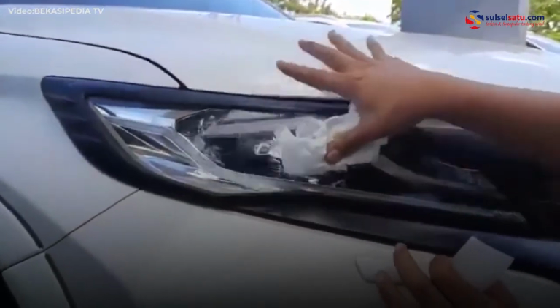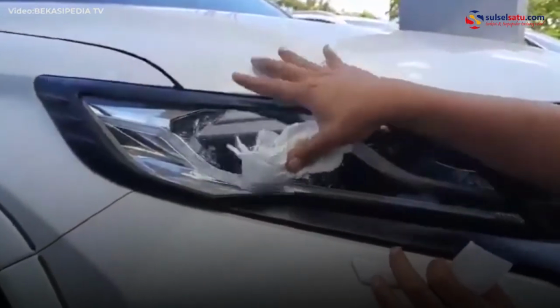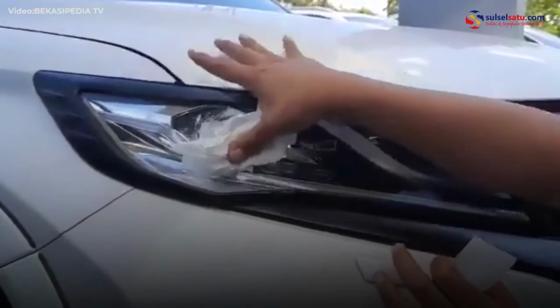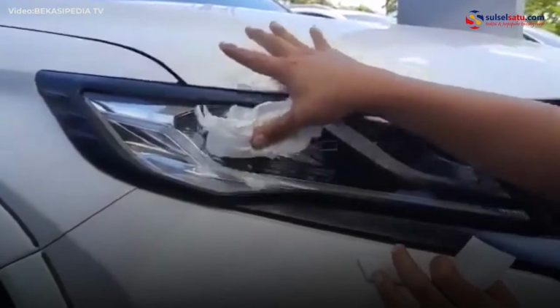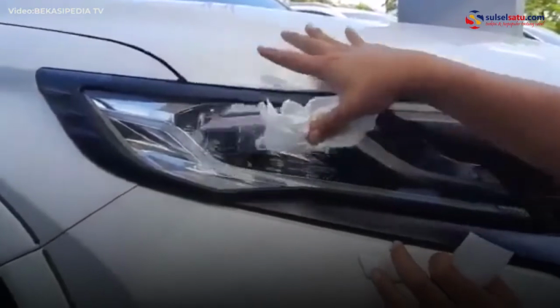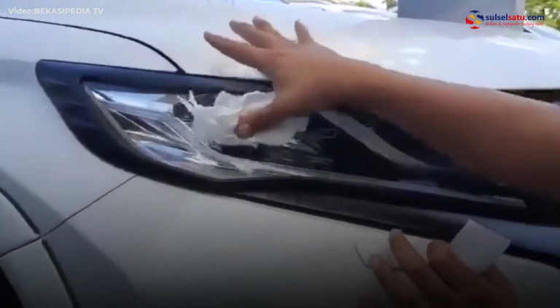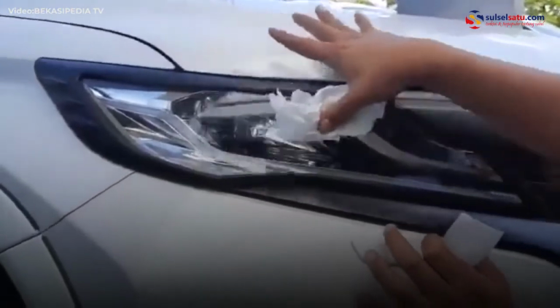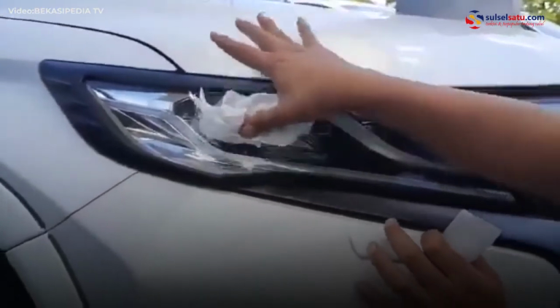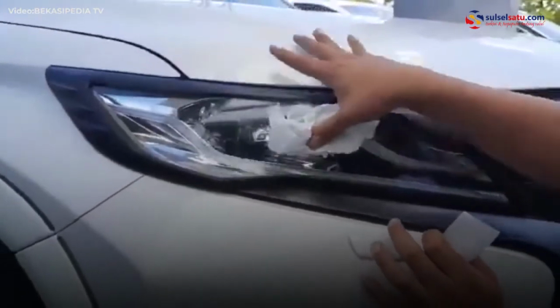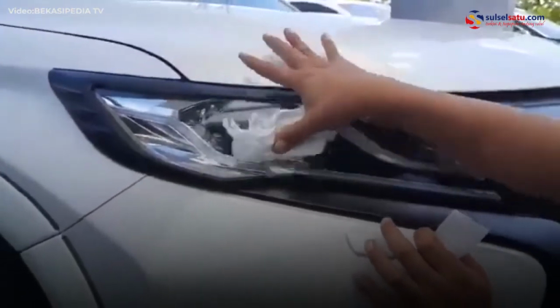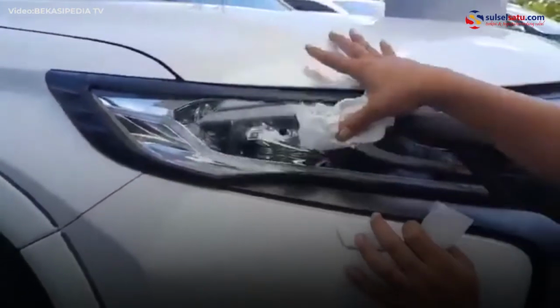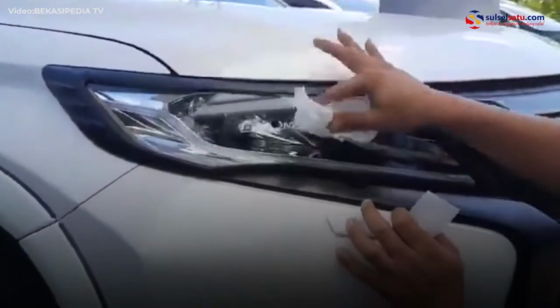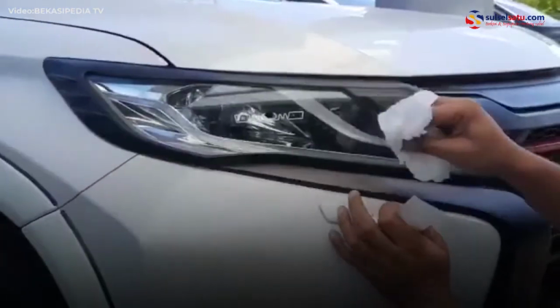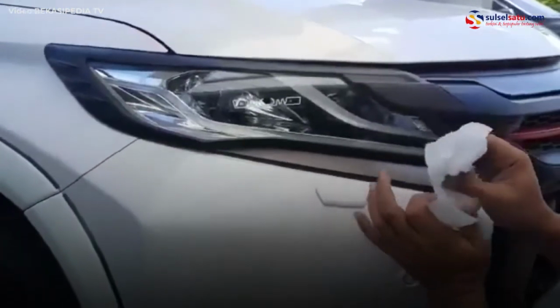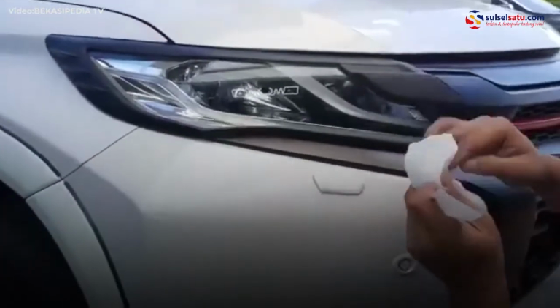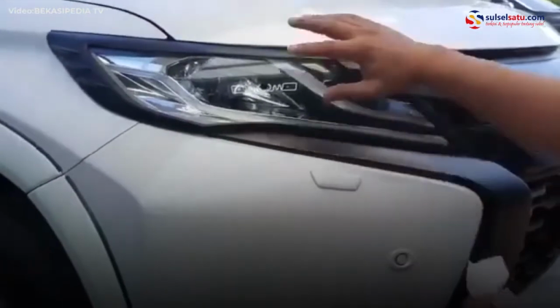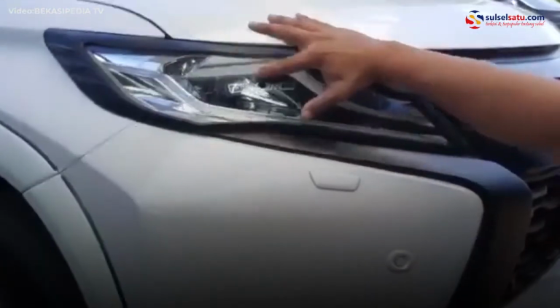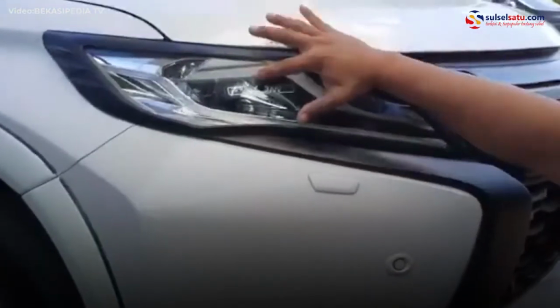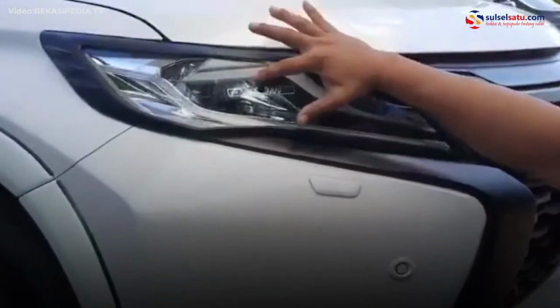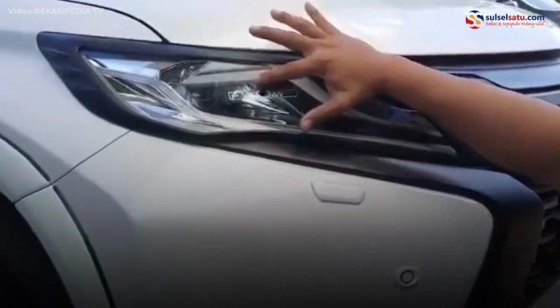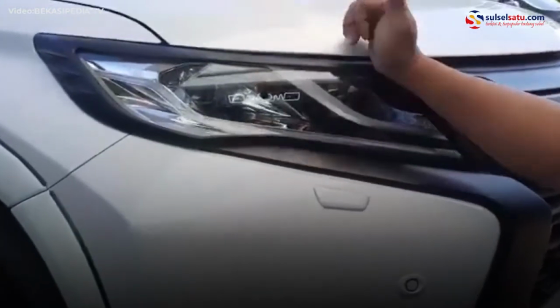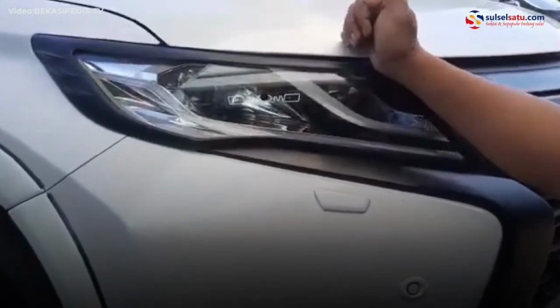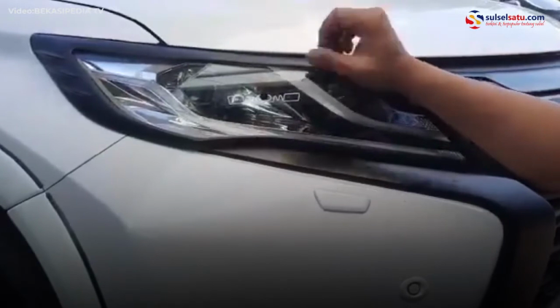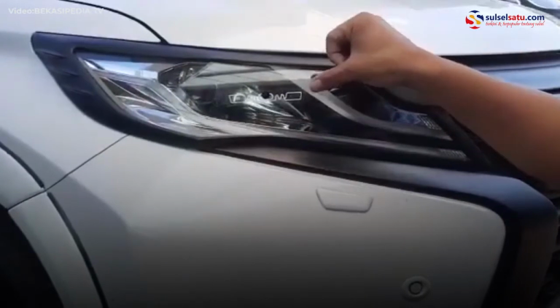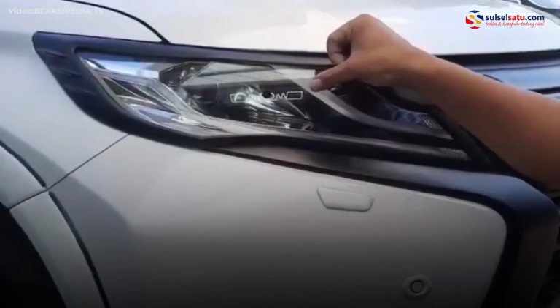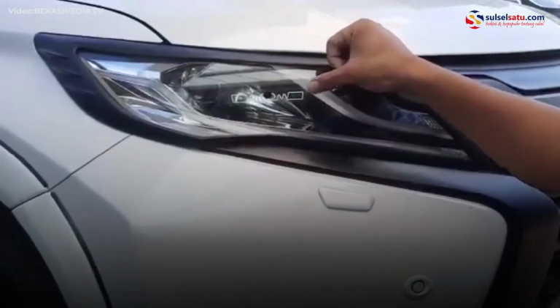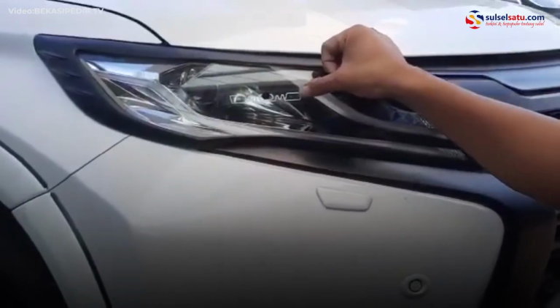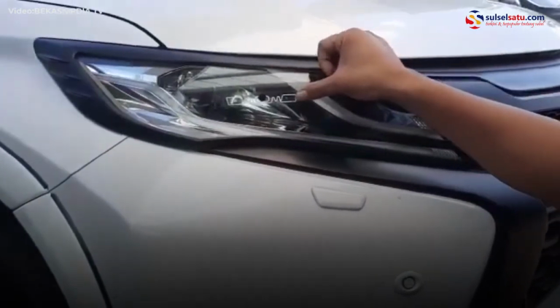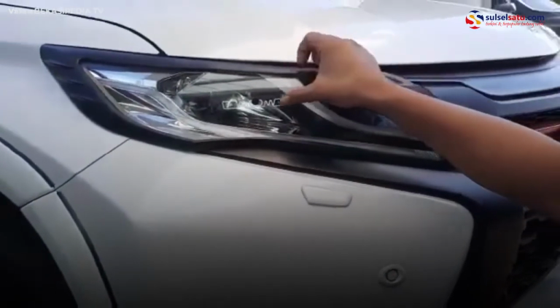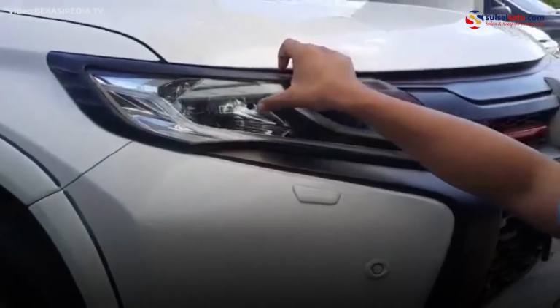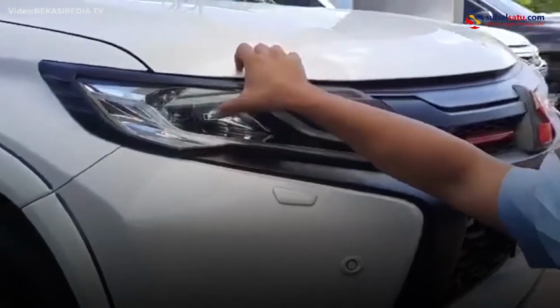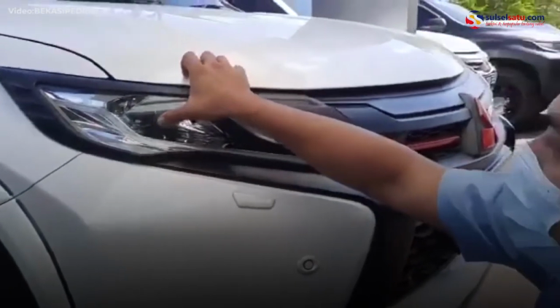Sederhana ya masangnya? Iya, sederhana. Nanti dia semakin terkena panas dari matahari atau dari lampu, dia akan semakin kuat ya? Iya, semakin kuat.